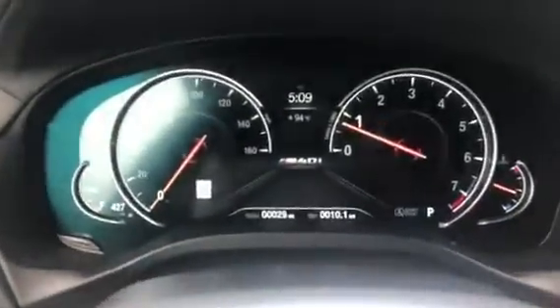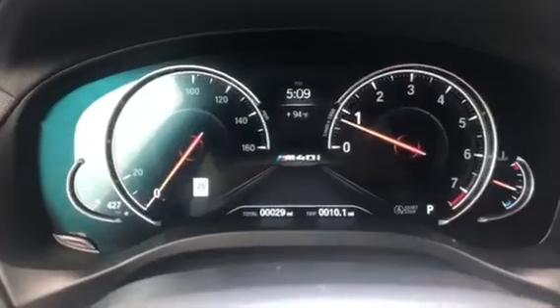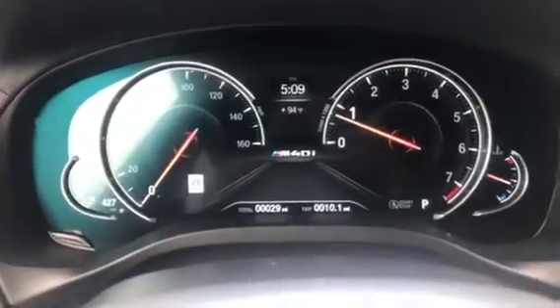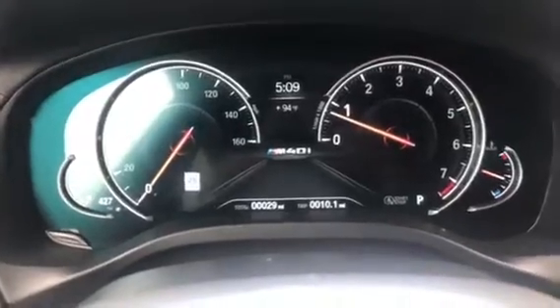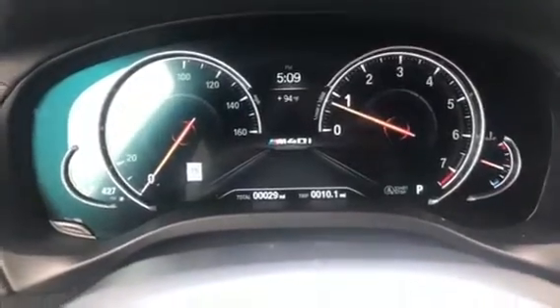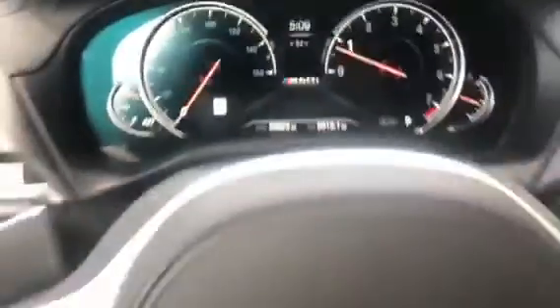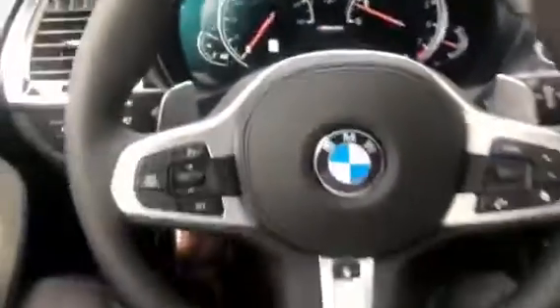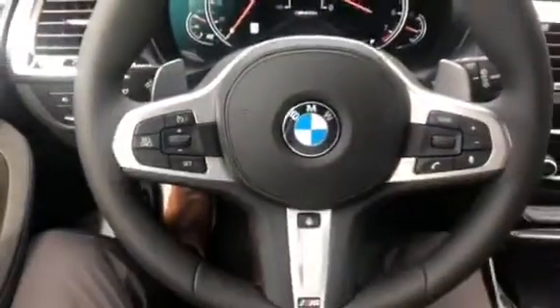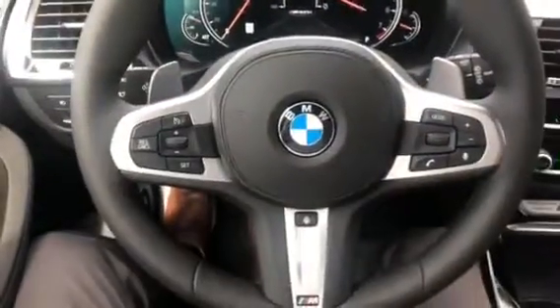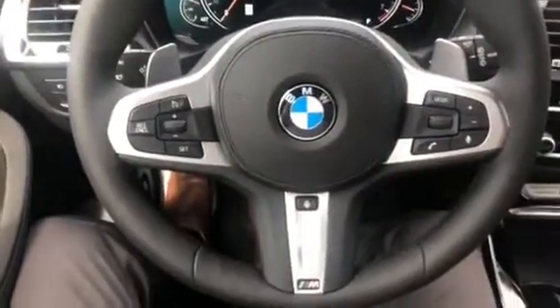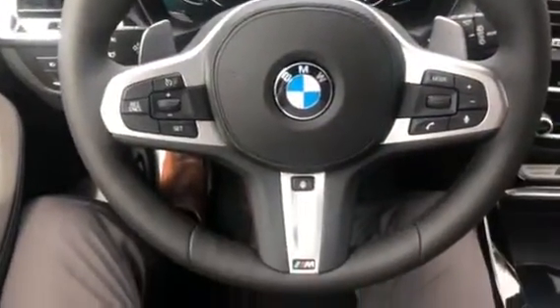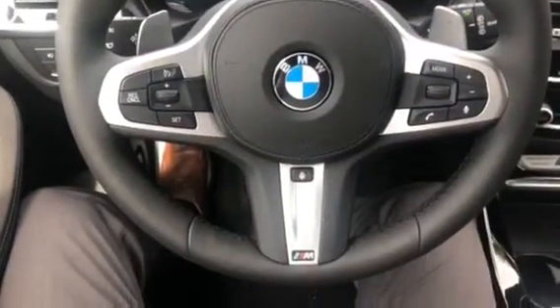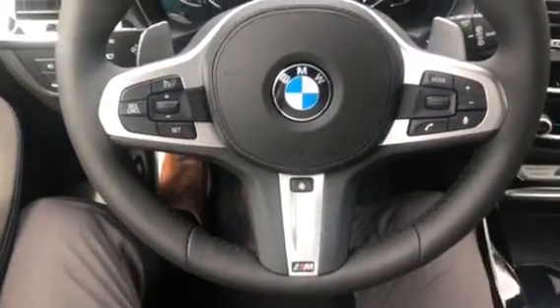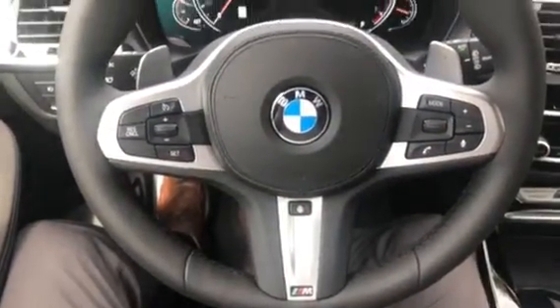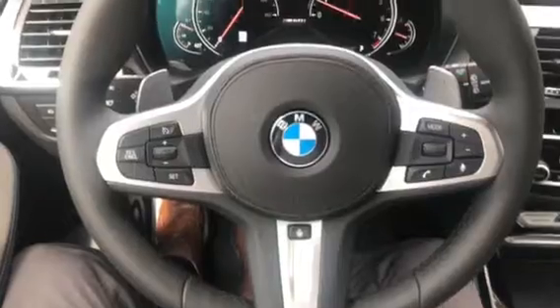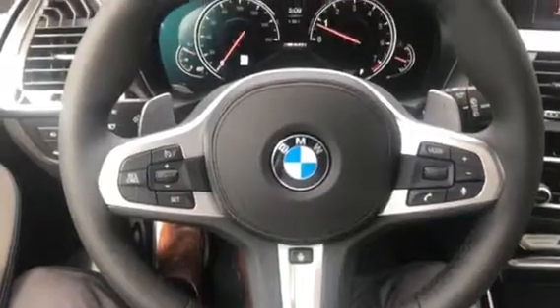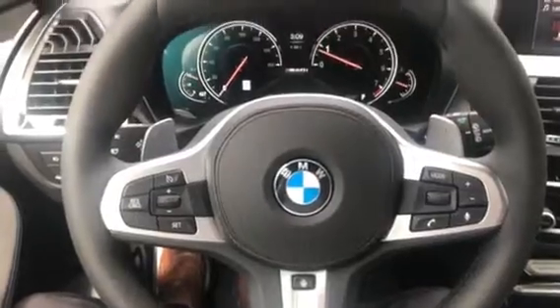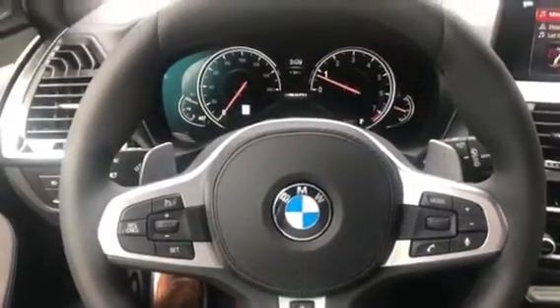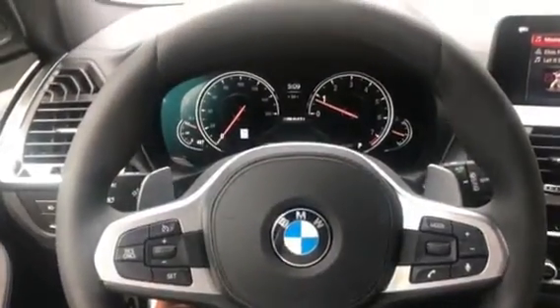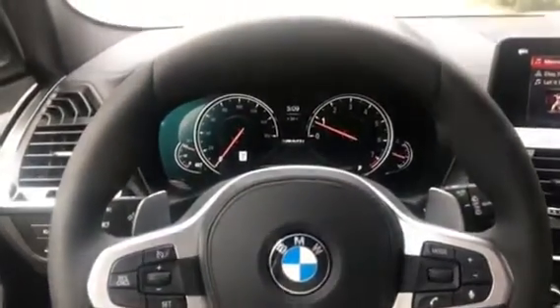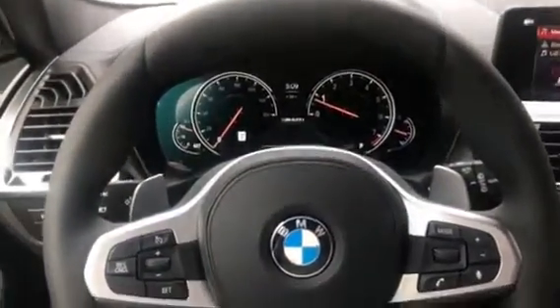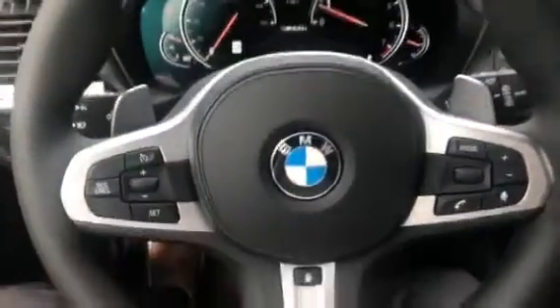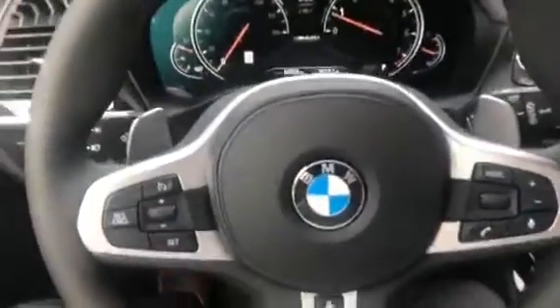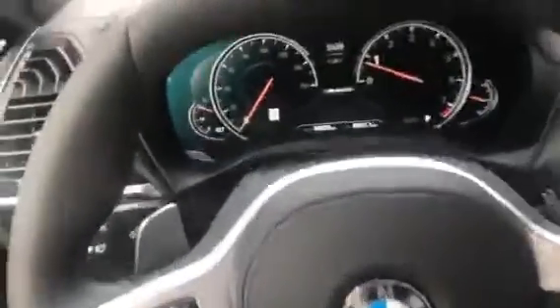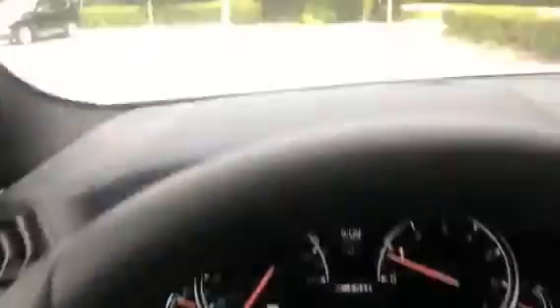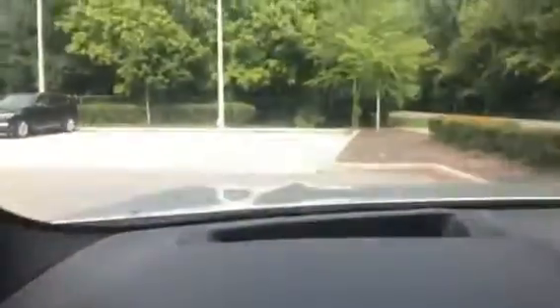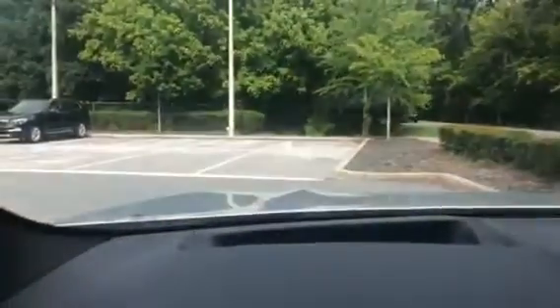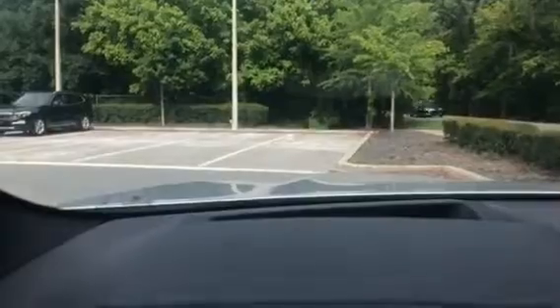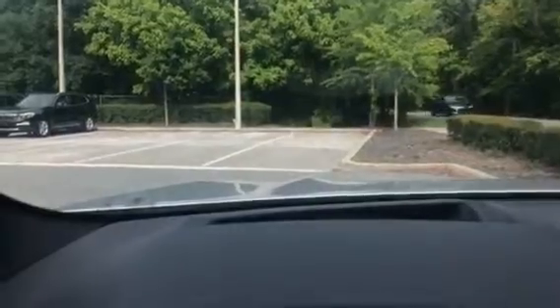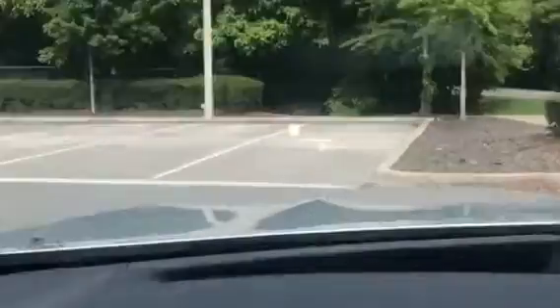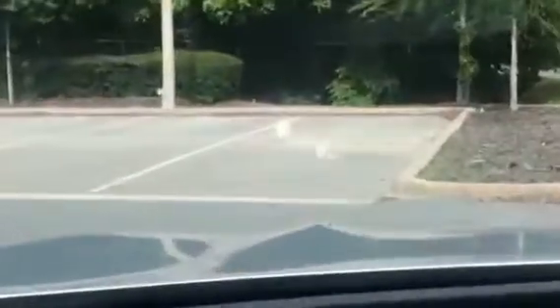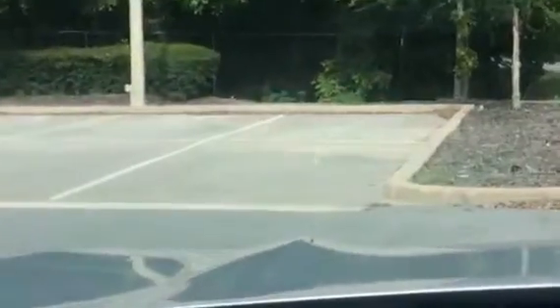Here's the instrument cluster and here's the steering wheel — it is a heated steering wheel. The car does have automatic headlights and rain-sensing windshield wipers as well. Here's the heads-up display system.